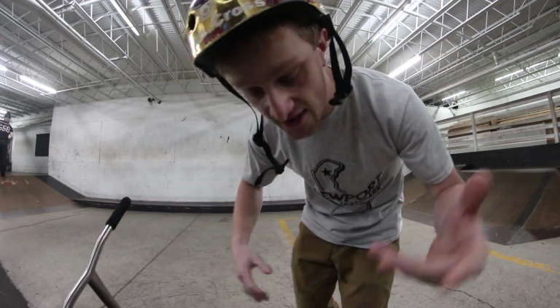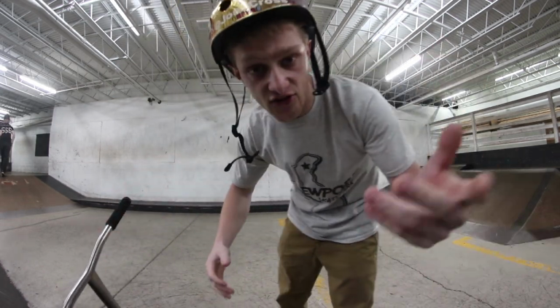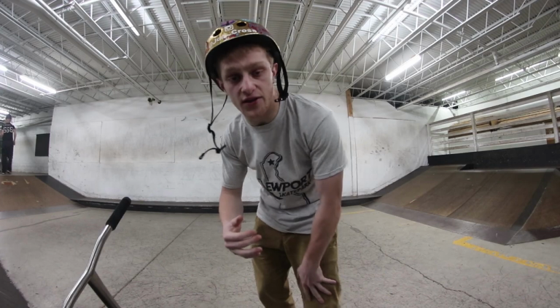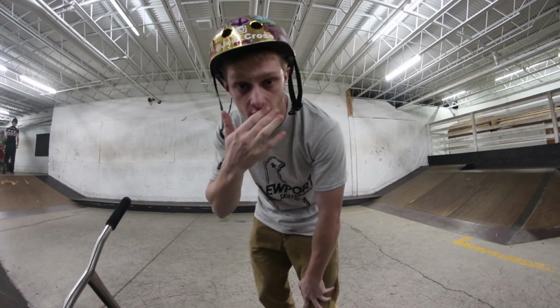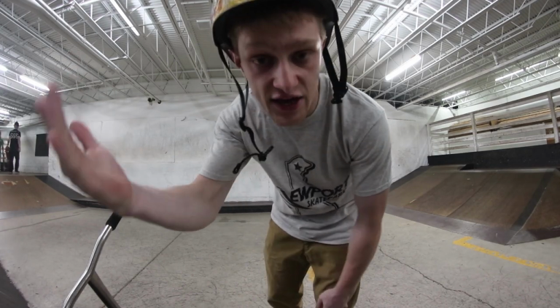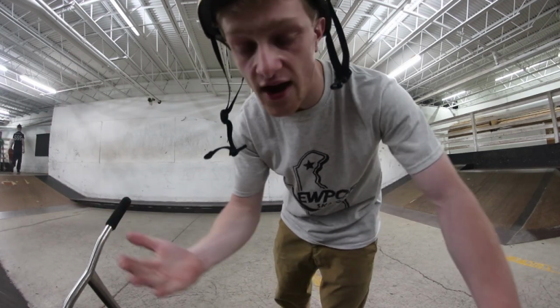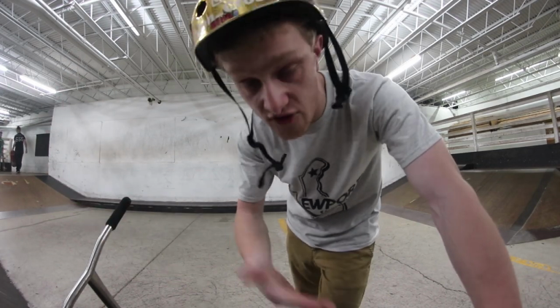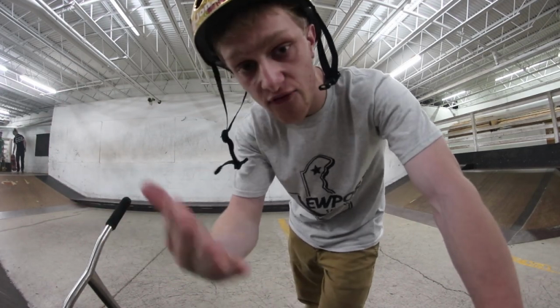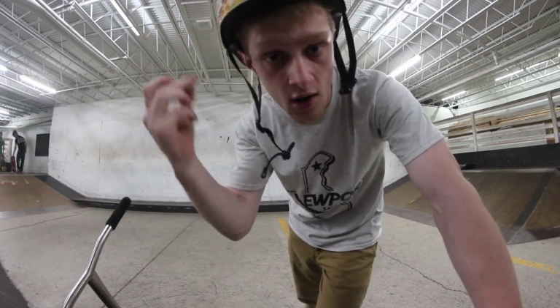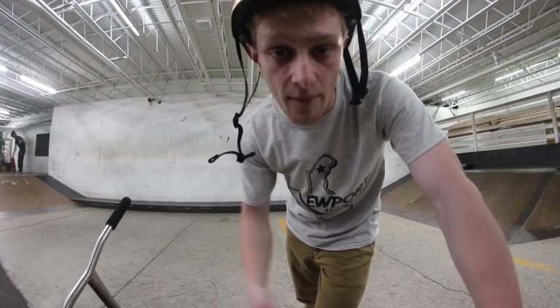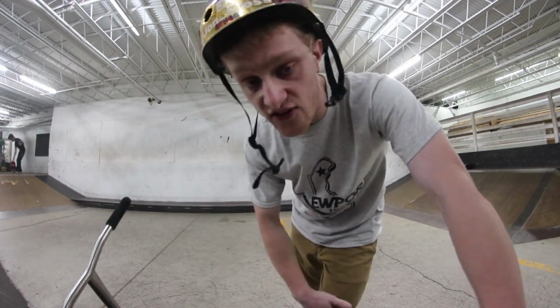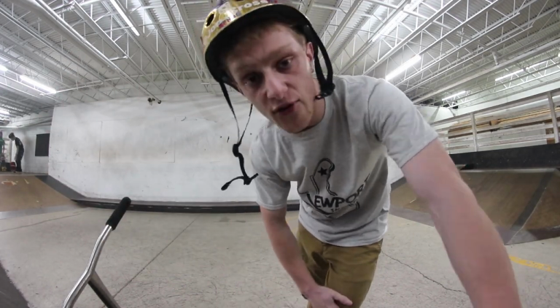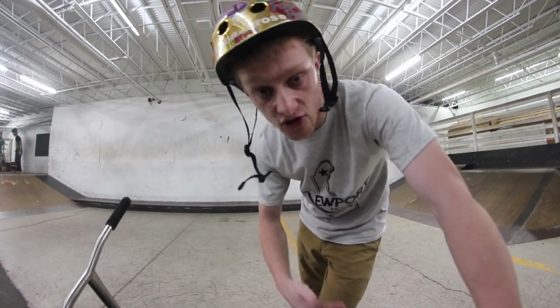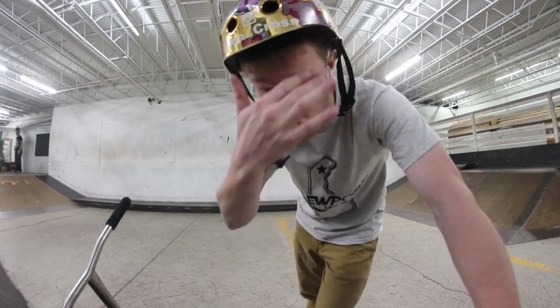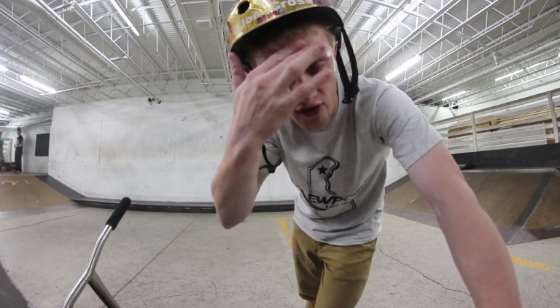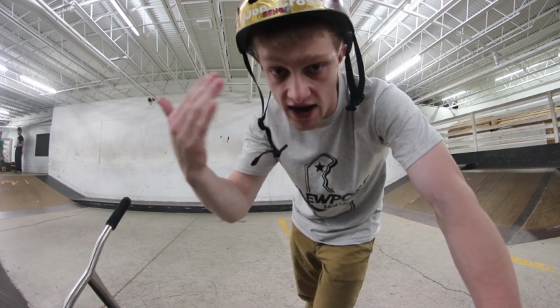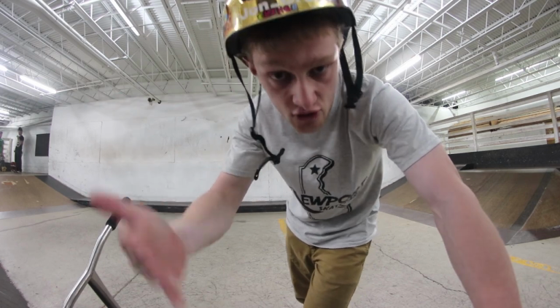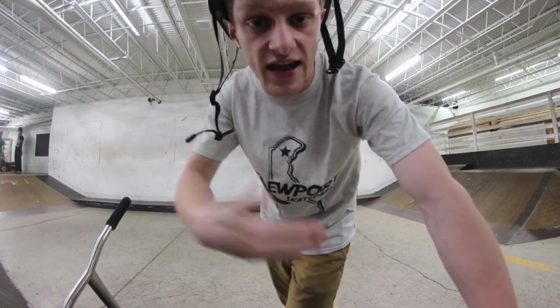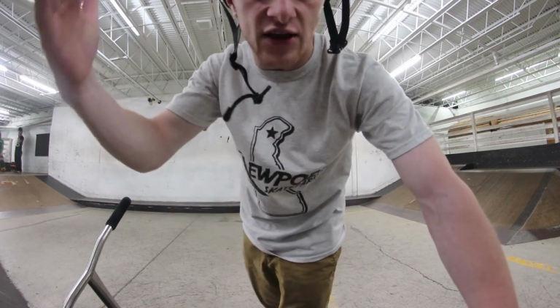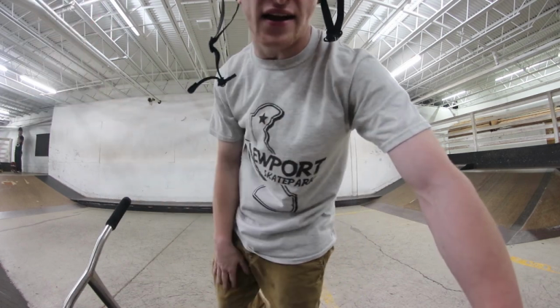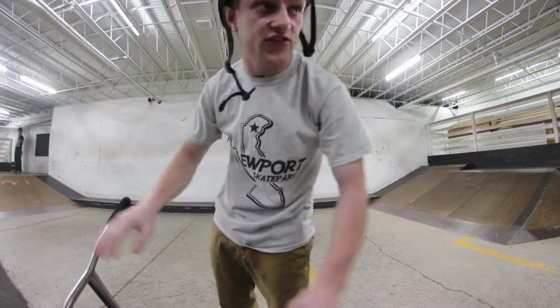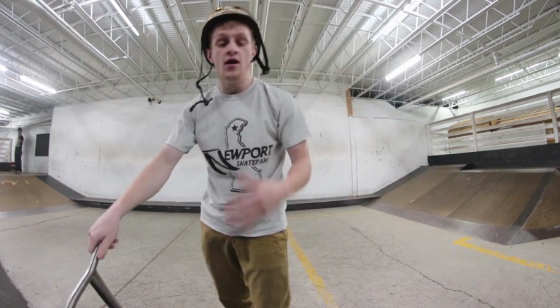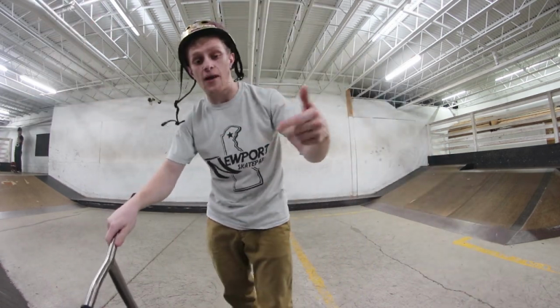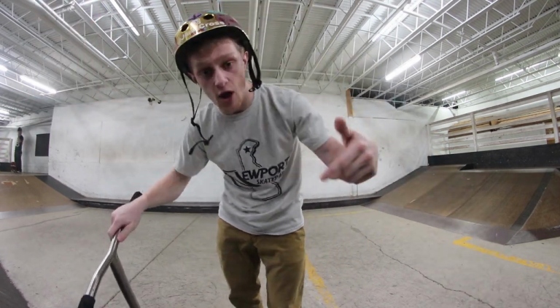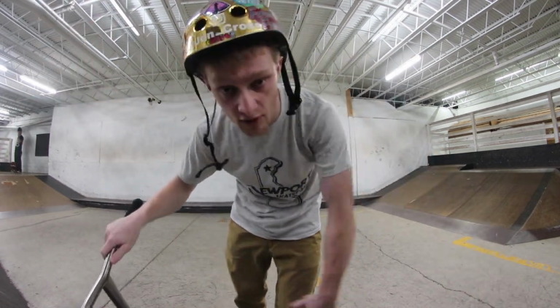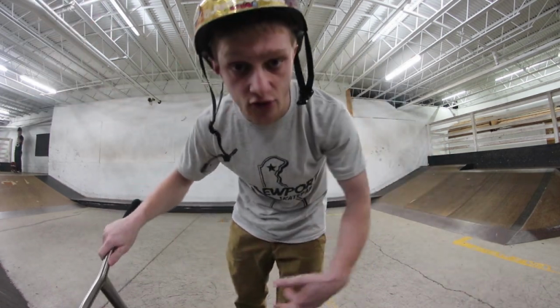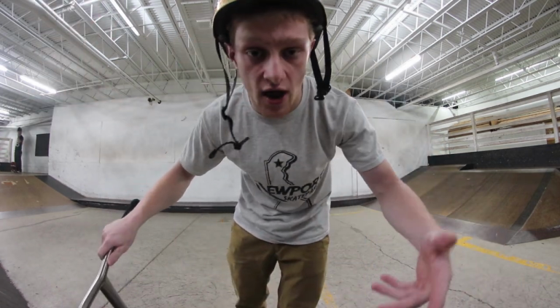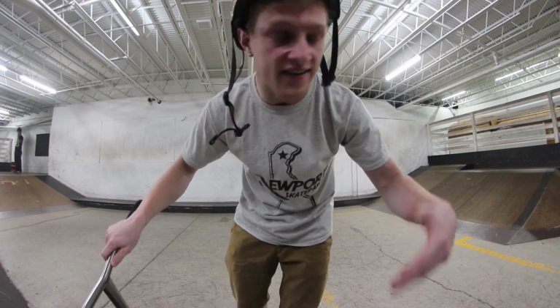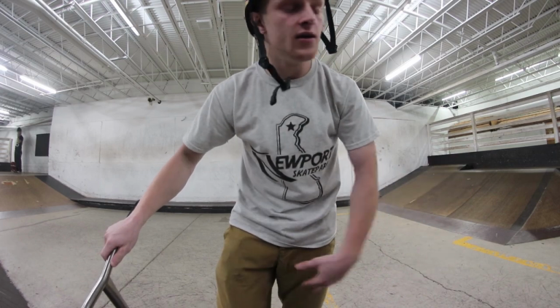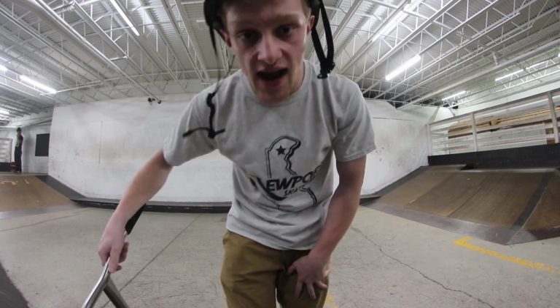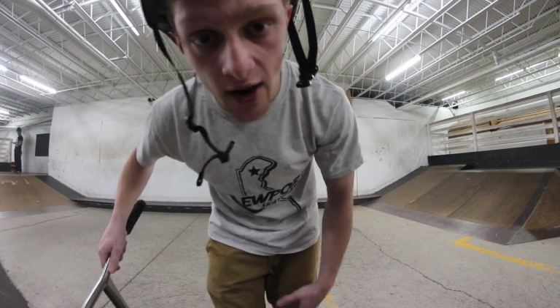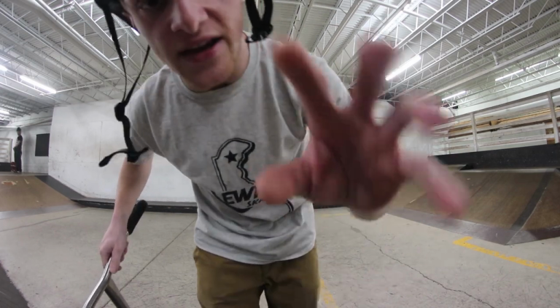That's essentially all I'm gonna cover for how to heel whip. If you guys like the video, drop a like and subscribe to the channel — Trick Tutorial Tuesdays come out every Tuesday. Comment down below what you want me to do a tutorial on next. Peace.